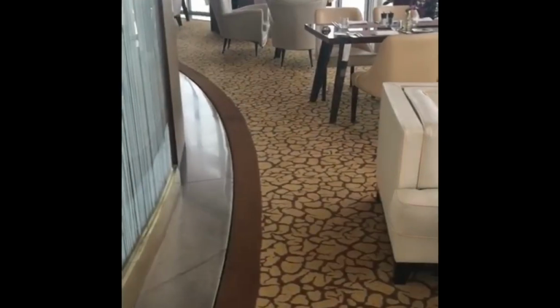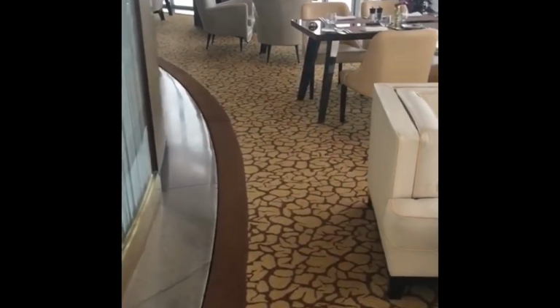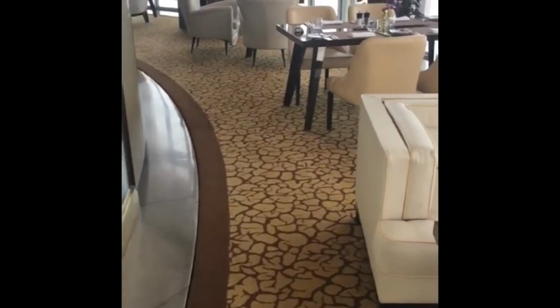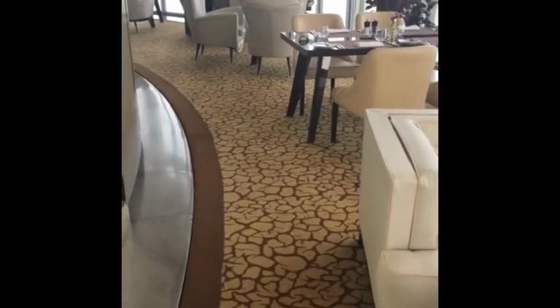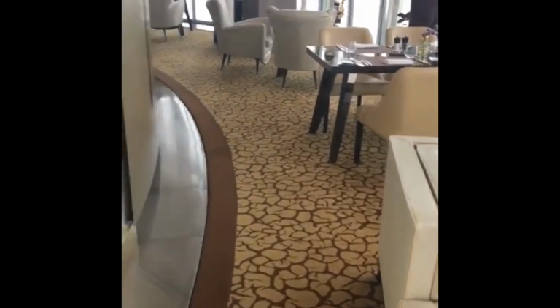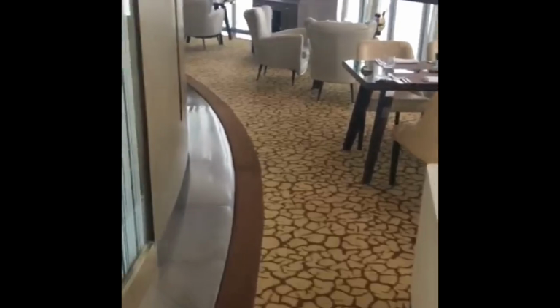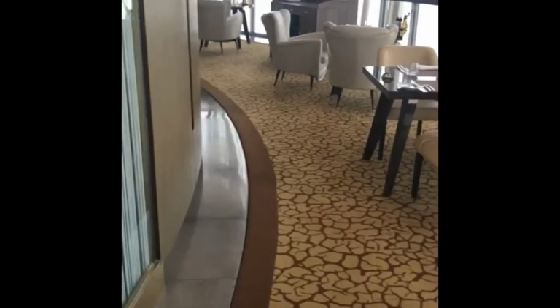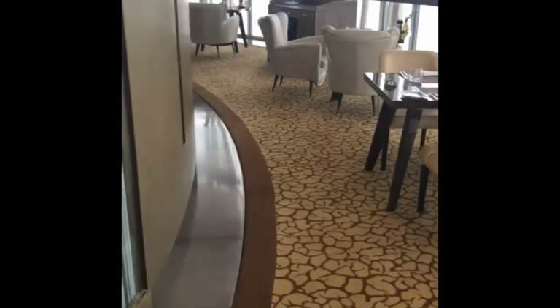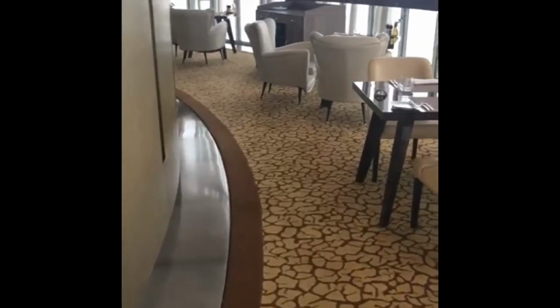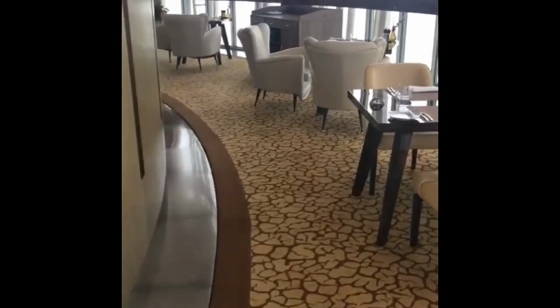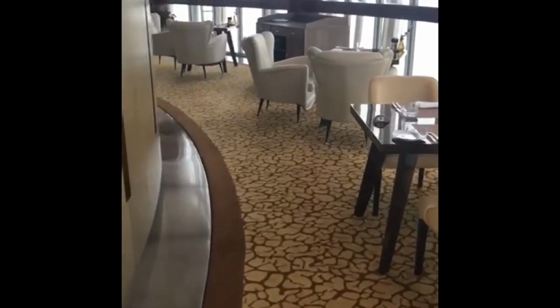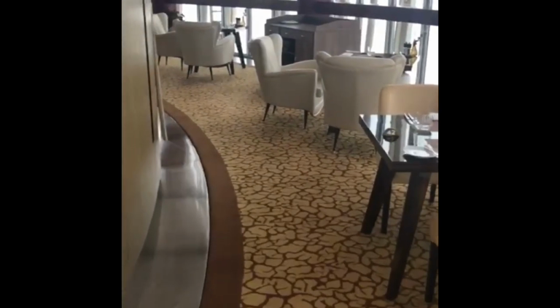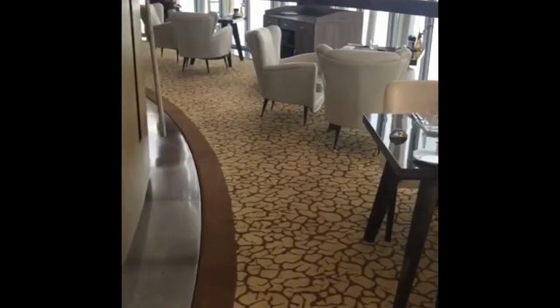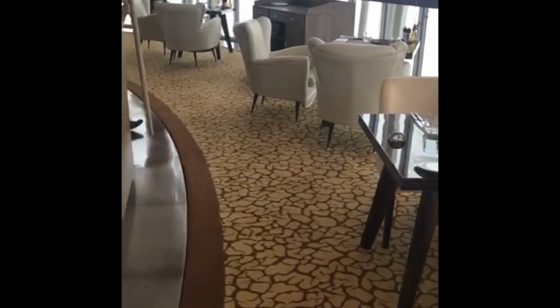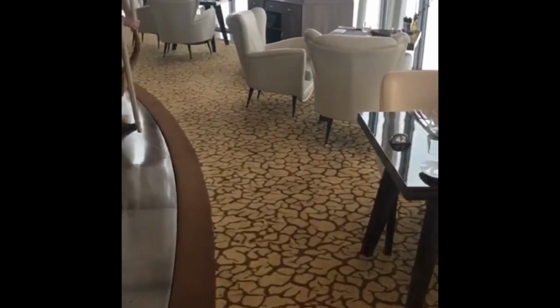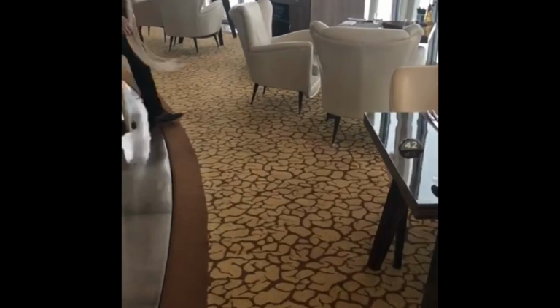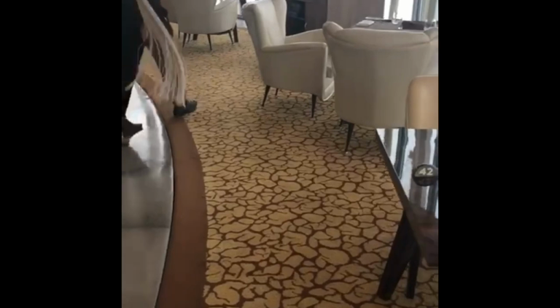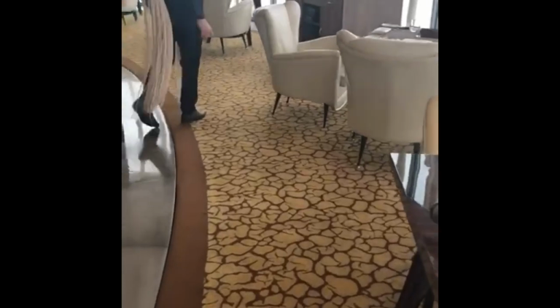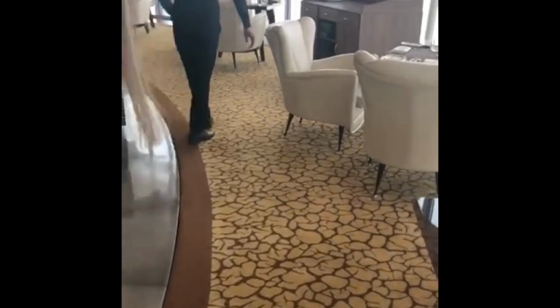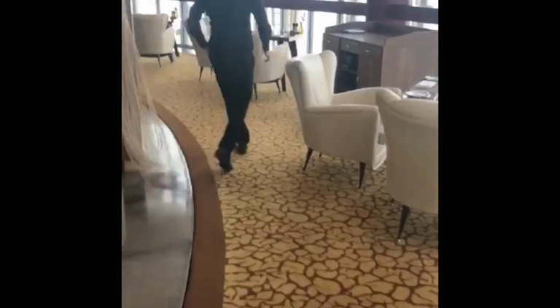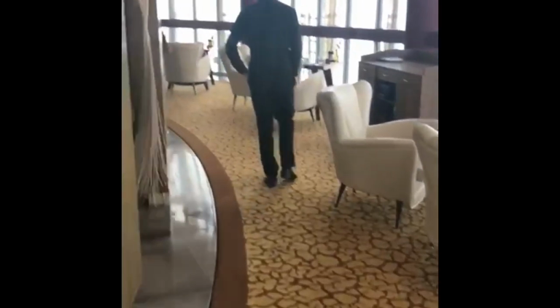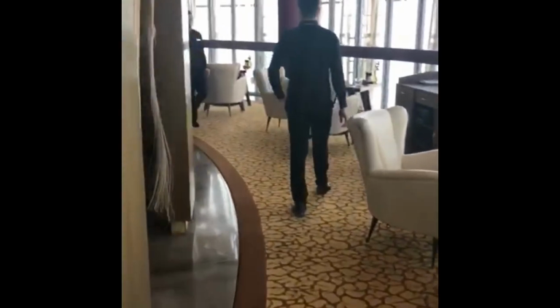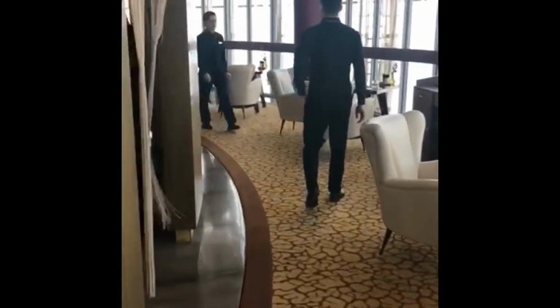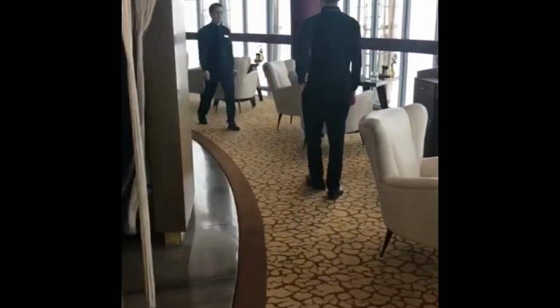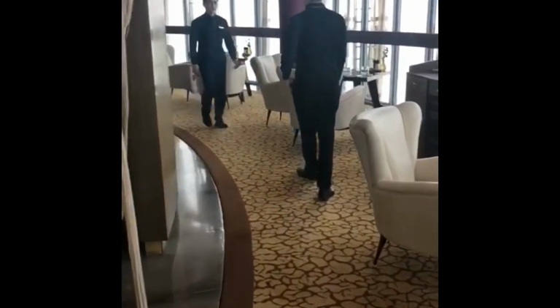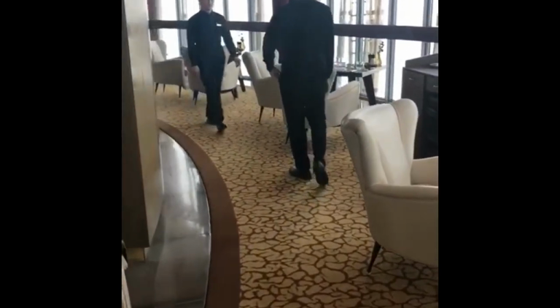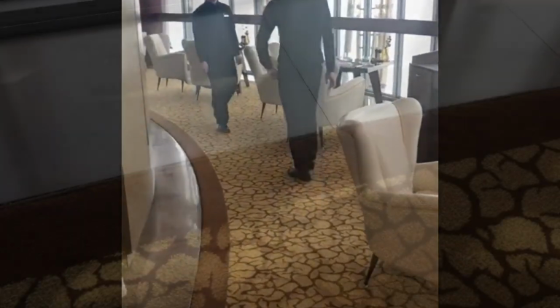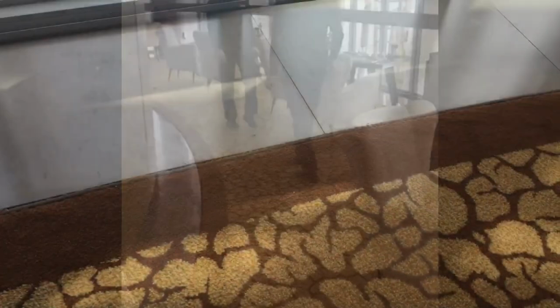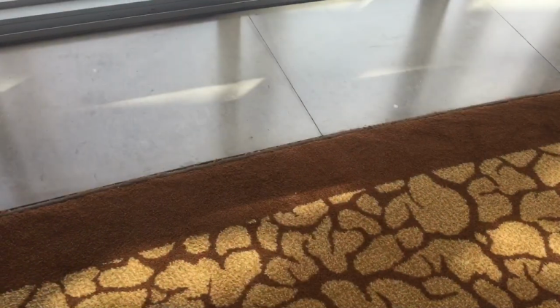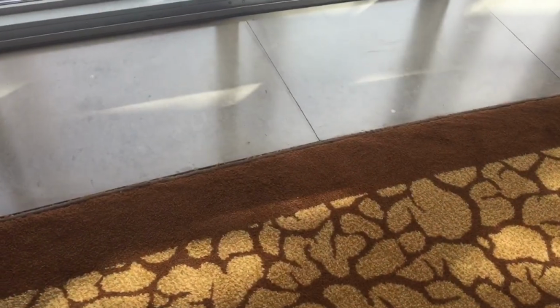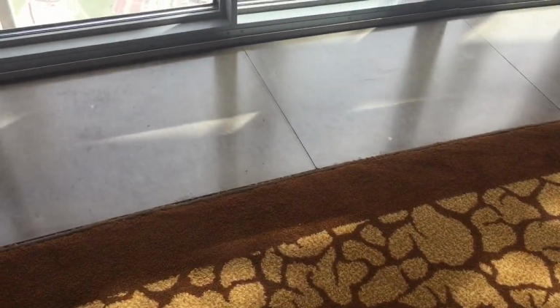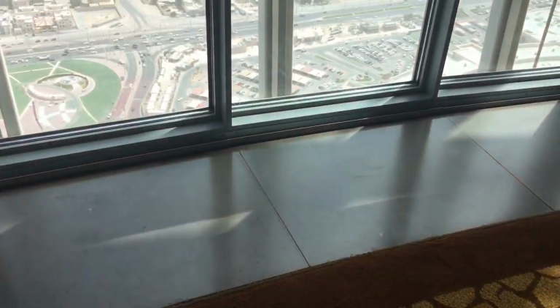This is the 360-degree restaurant — the only revolving restaurant in Qatar, which offers a panoramic view. It actually revolves pretty slowly.